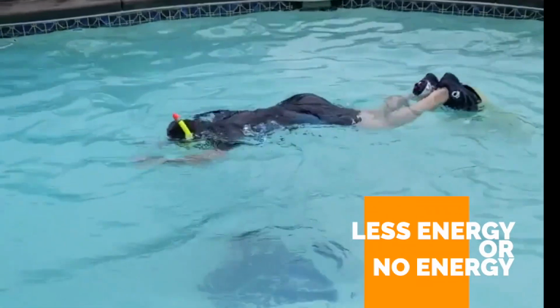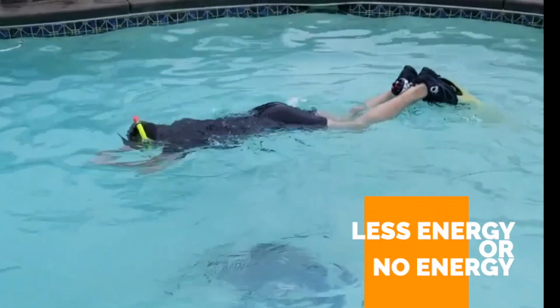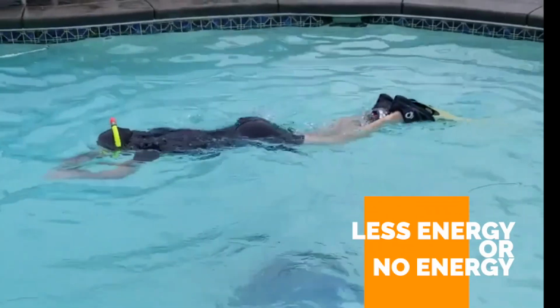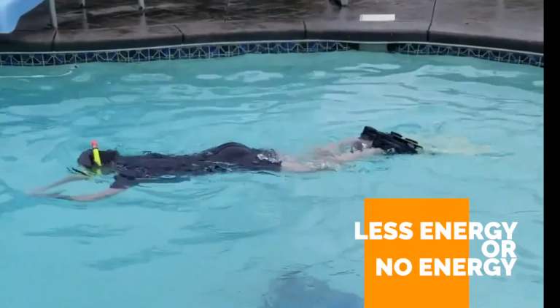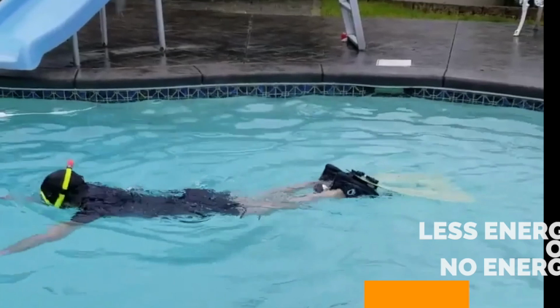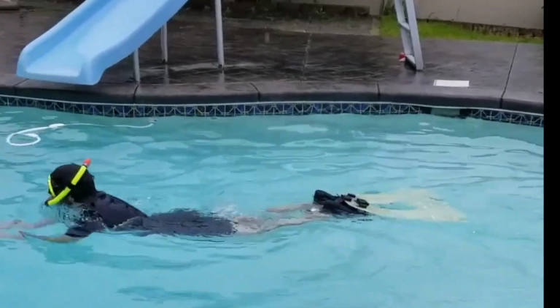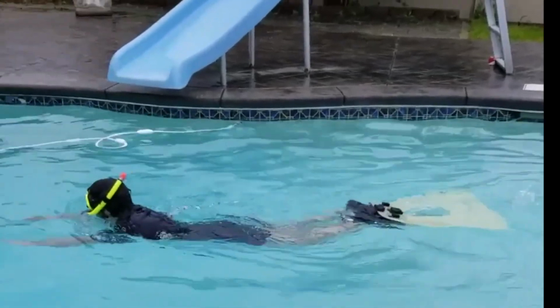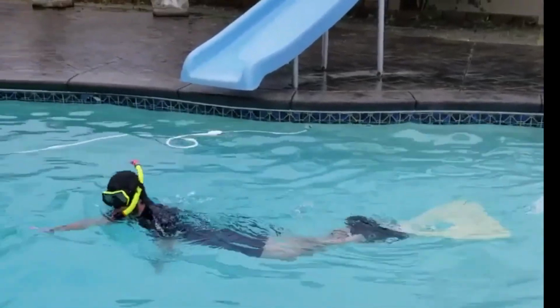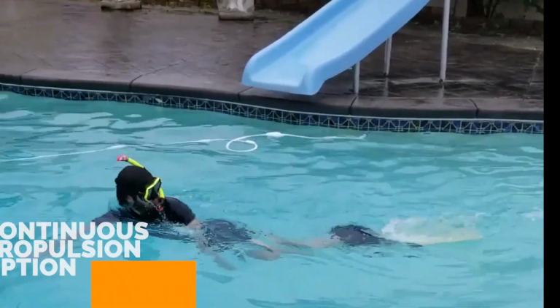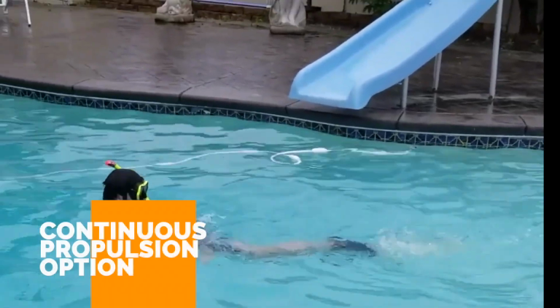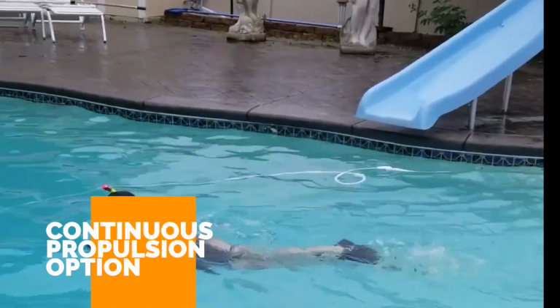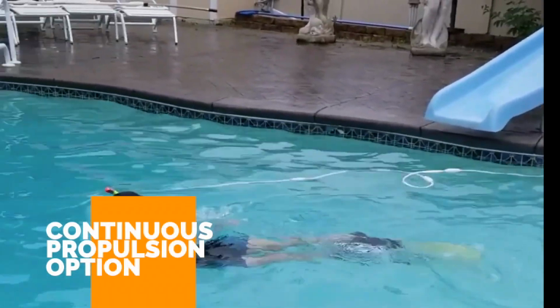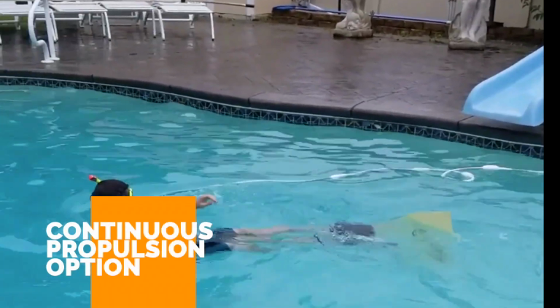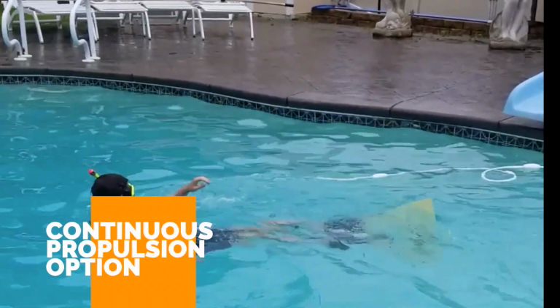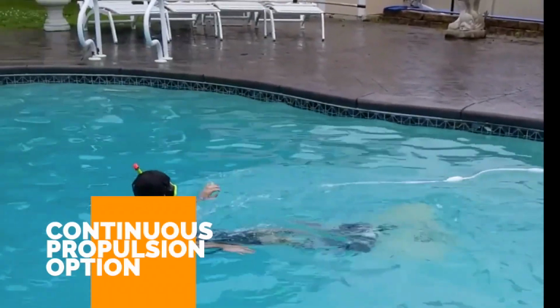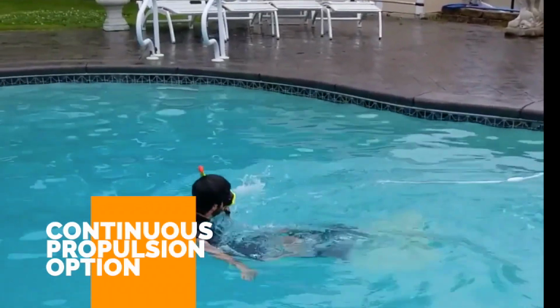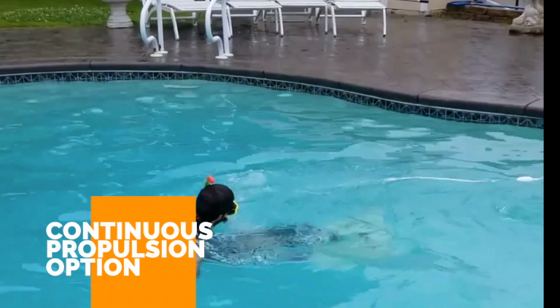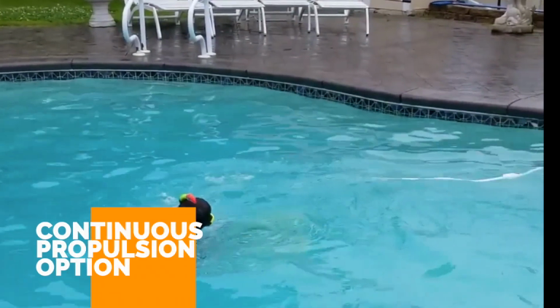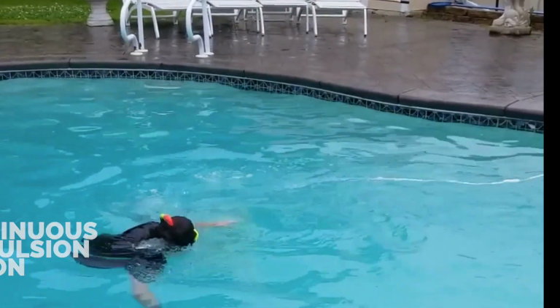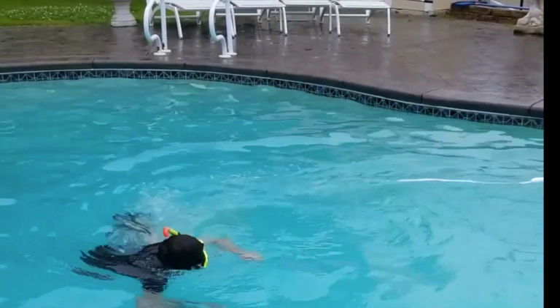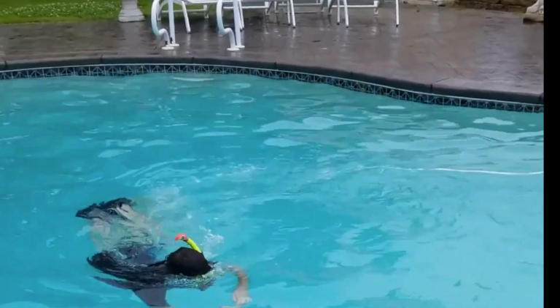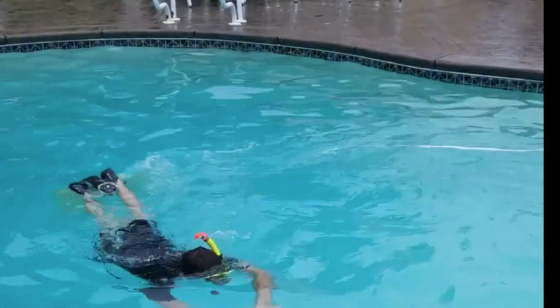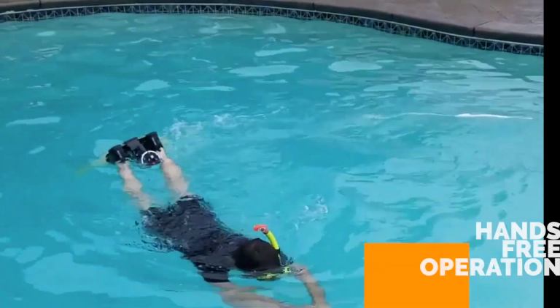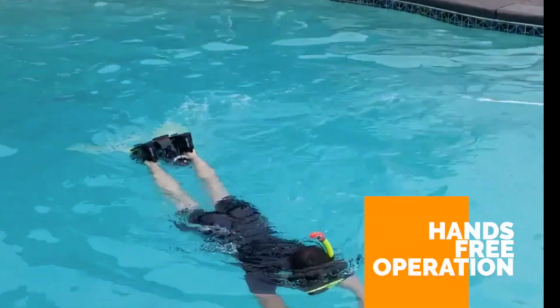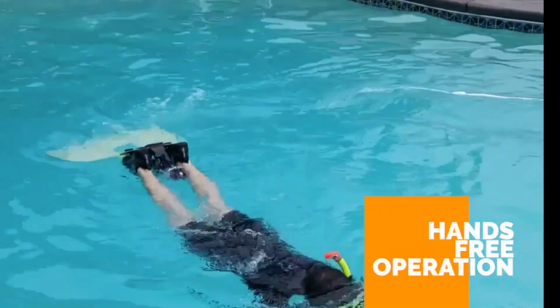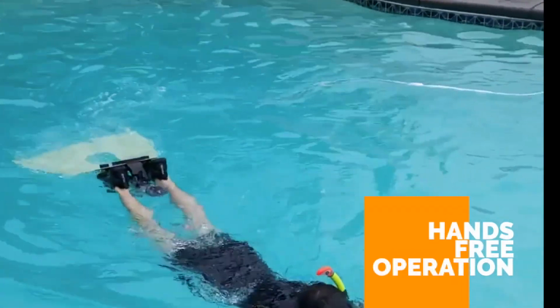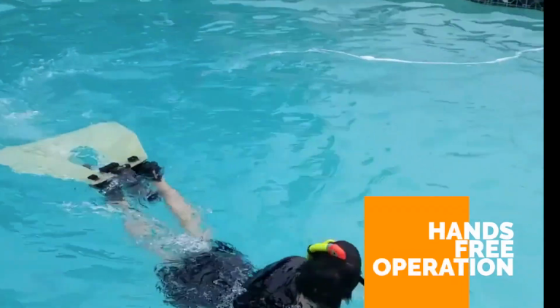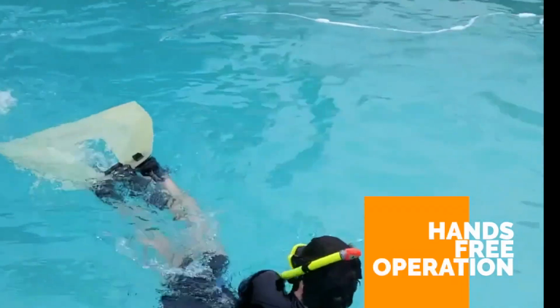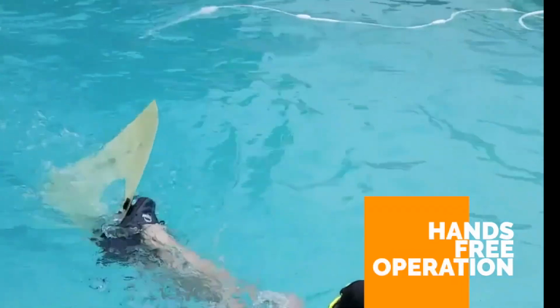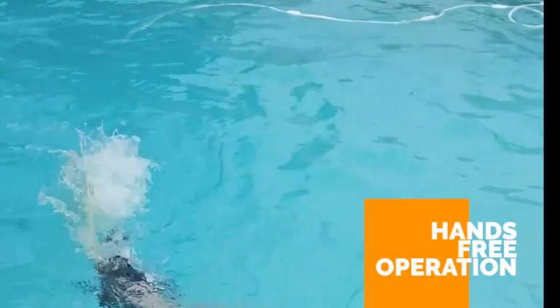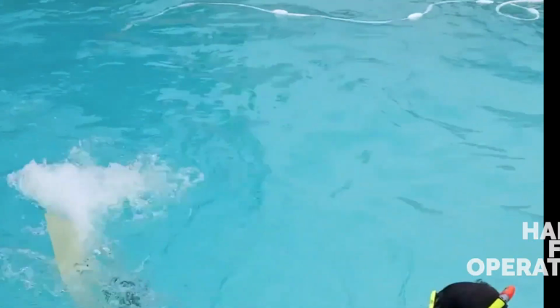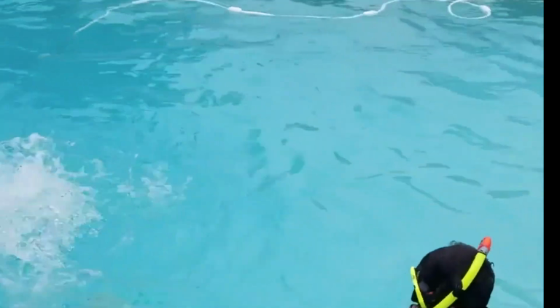Like conventional underwater scooters, Amphi has a continuous mode that provides constant propulsion. Yet unlike conventional scooters, Amphi operates hands-free.